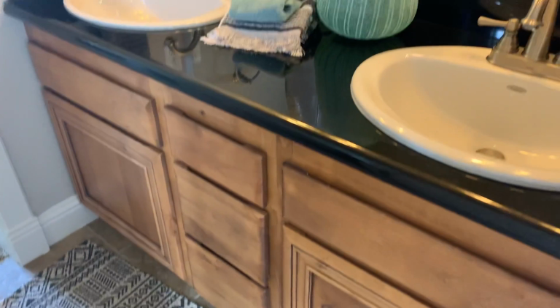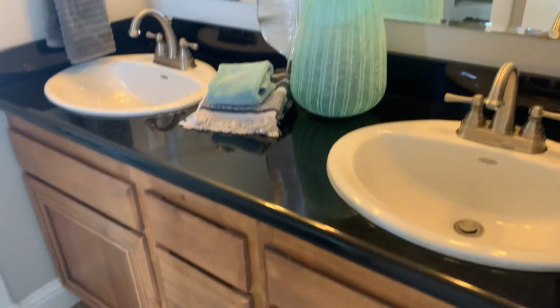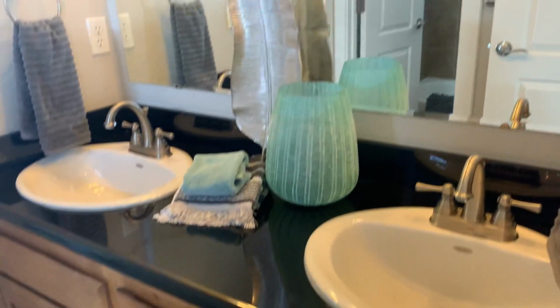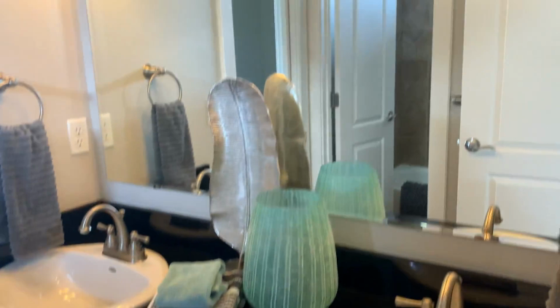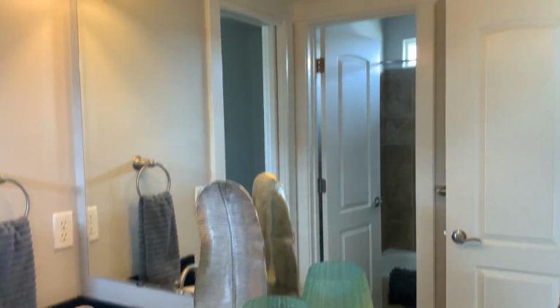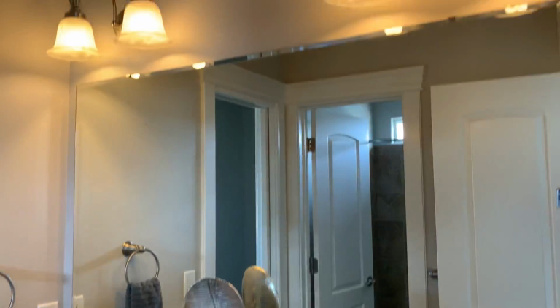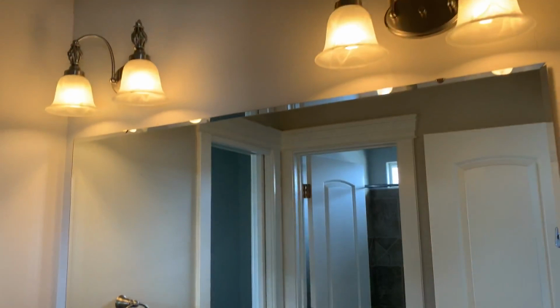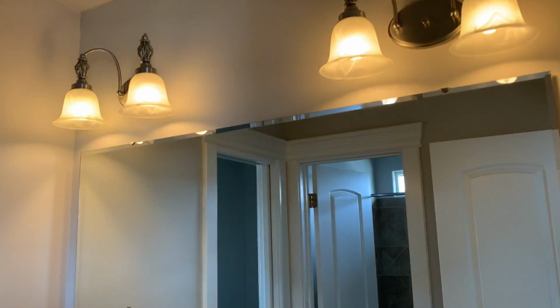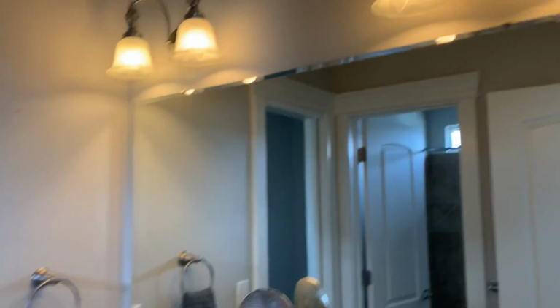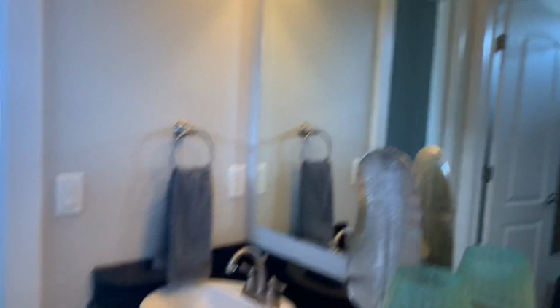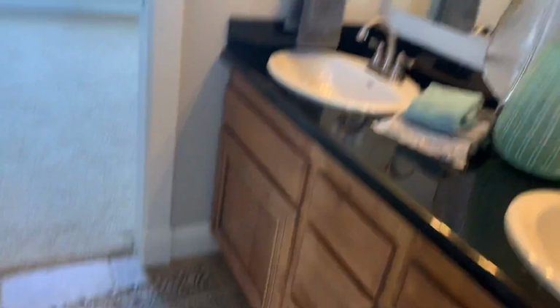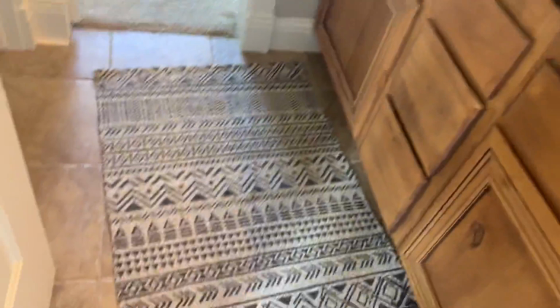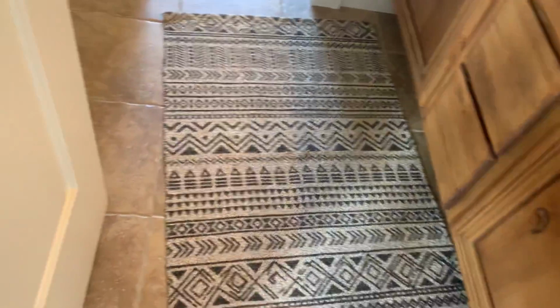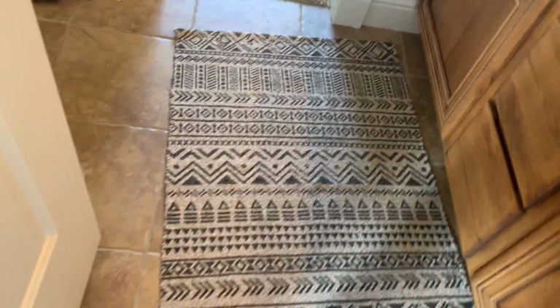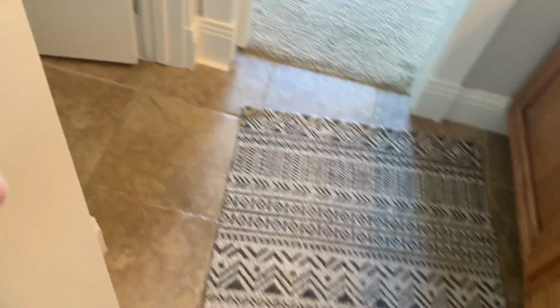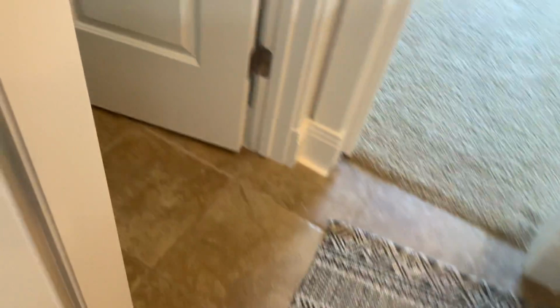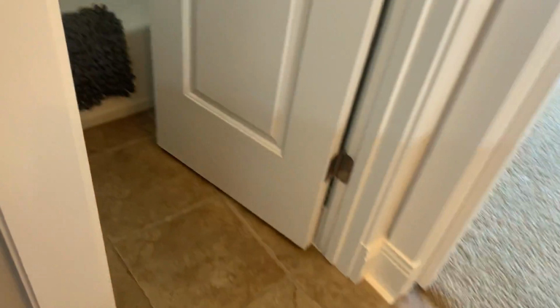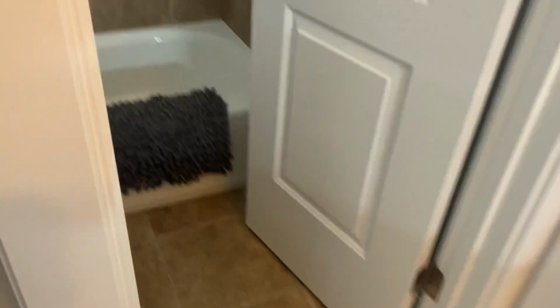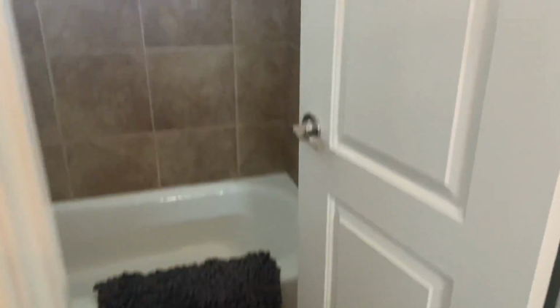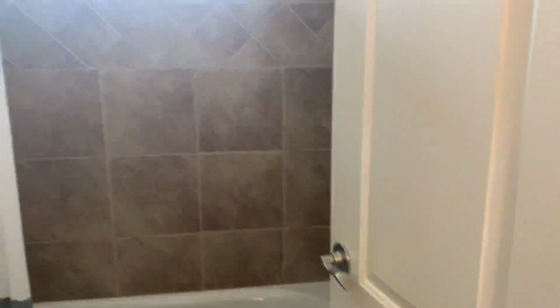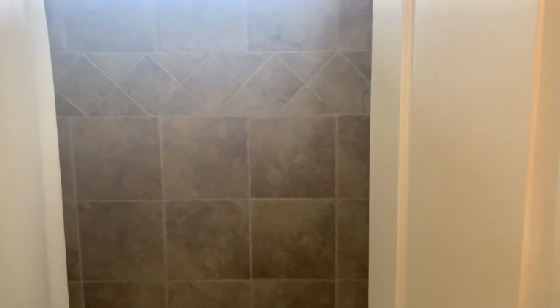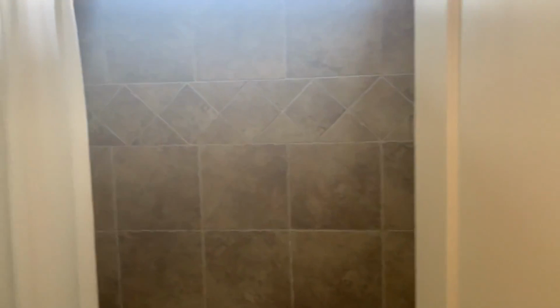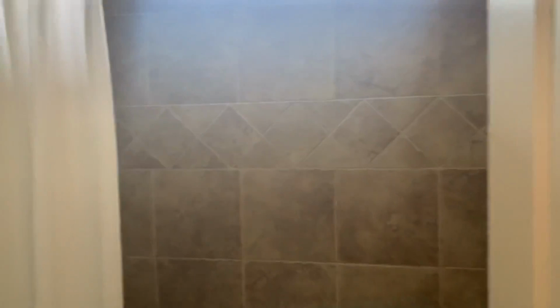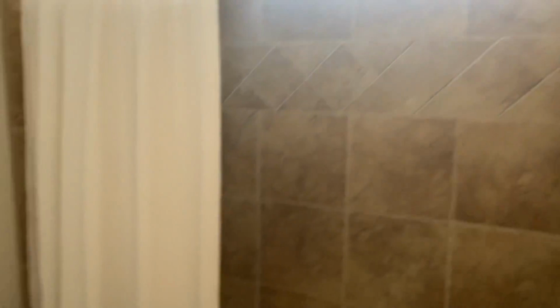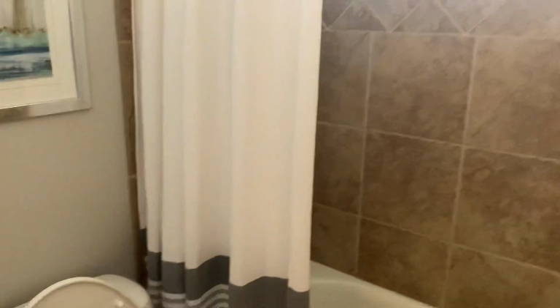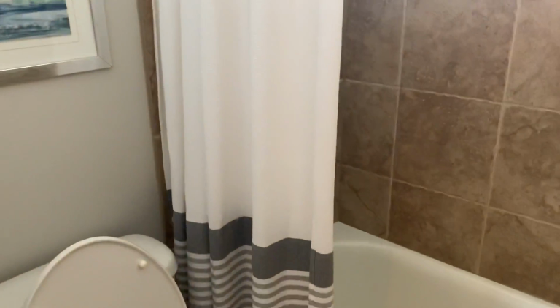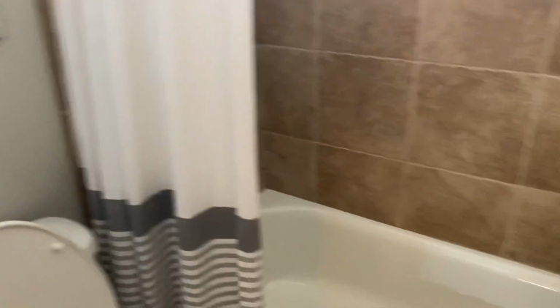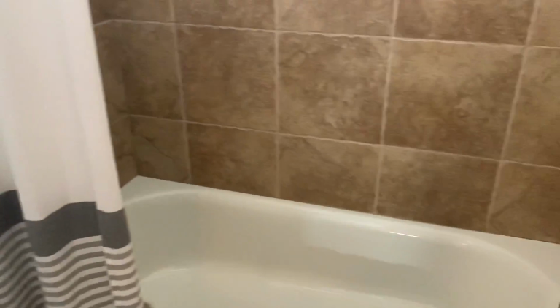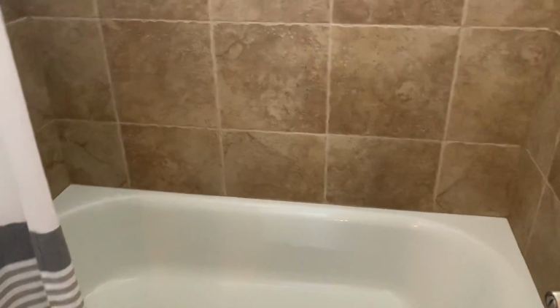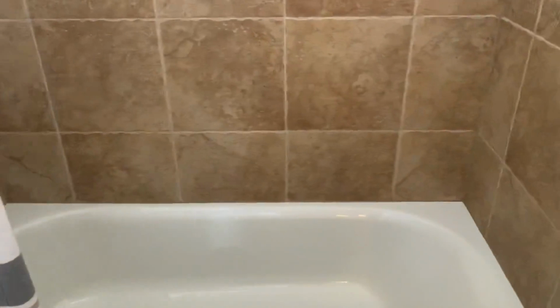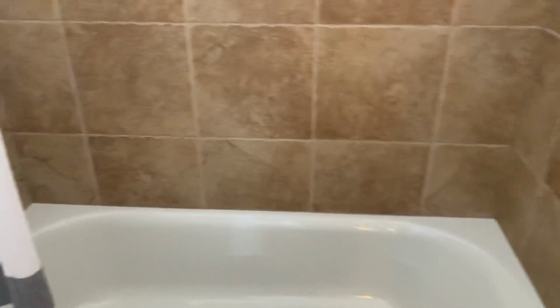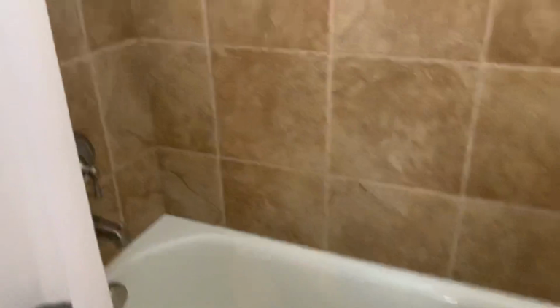This bedroom would need all window coverings as they've been taken off when they repainted. It's got a Jack and Jill bath with a double vanity. The floors are tile — that's just a rug — and then there's another little room with the toilet and the shower-tub combo.